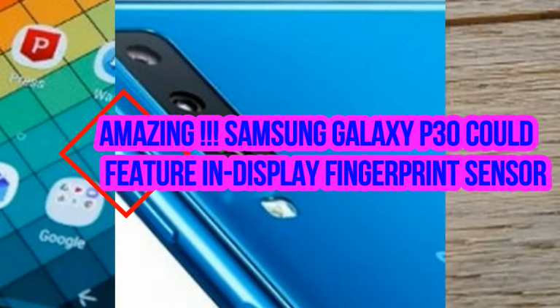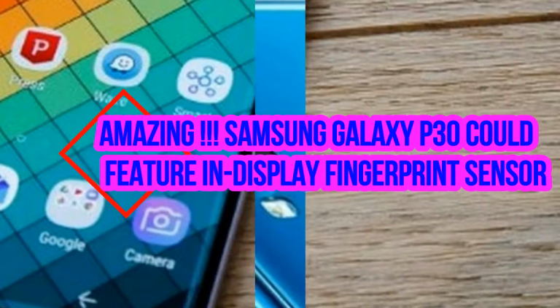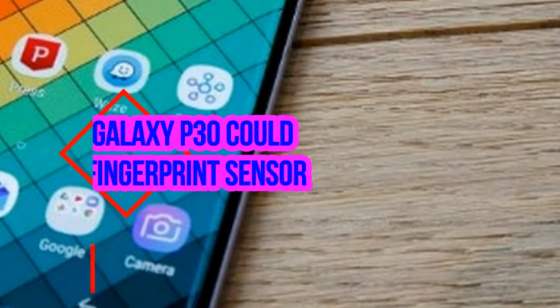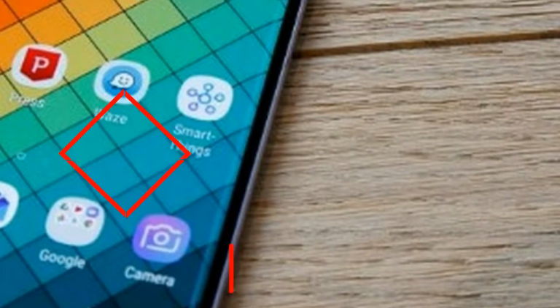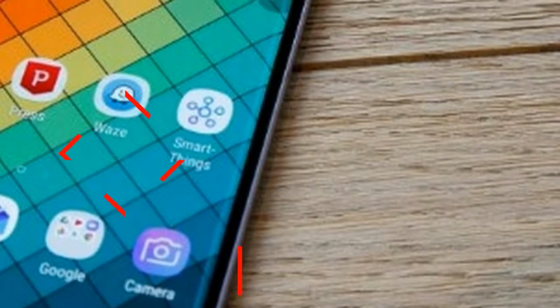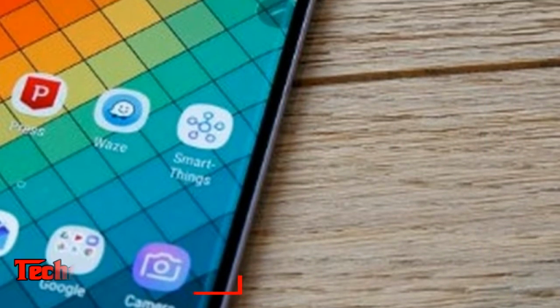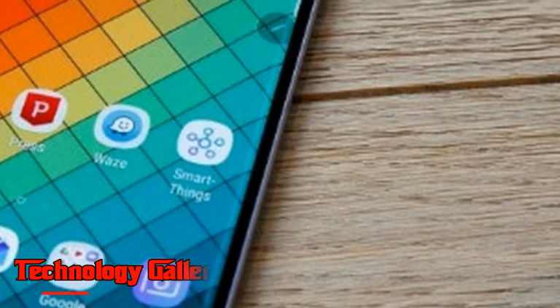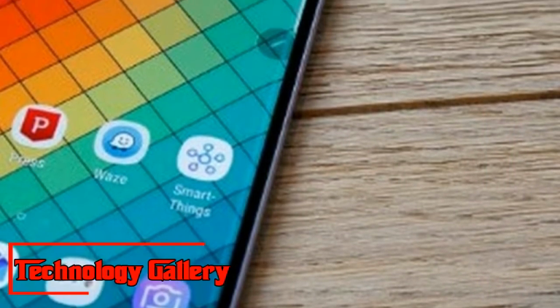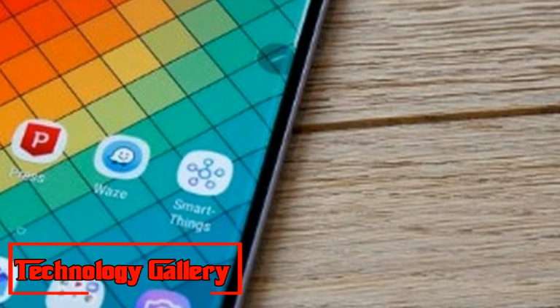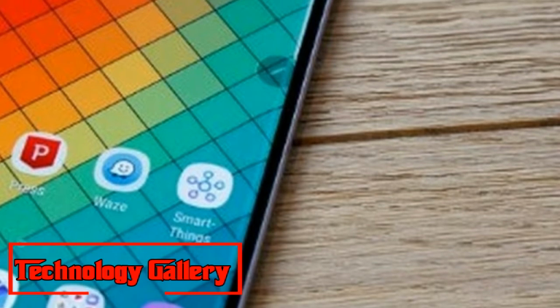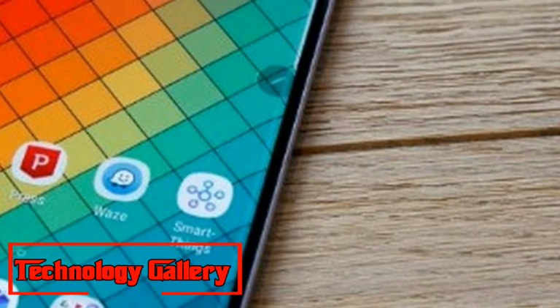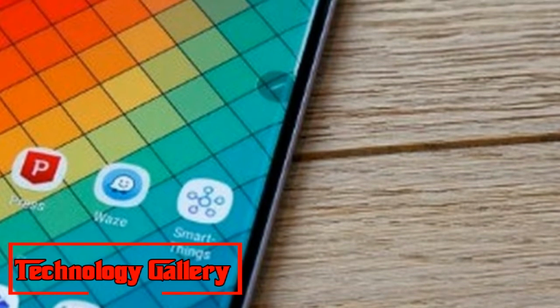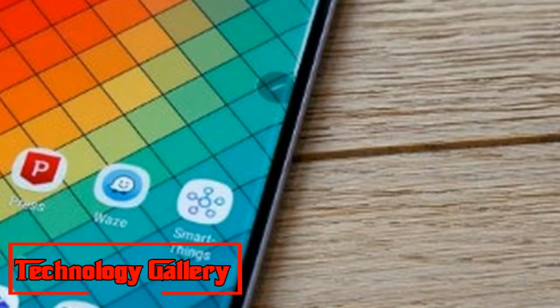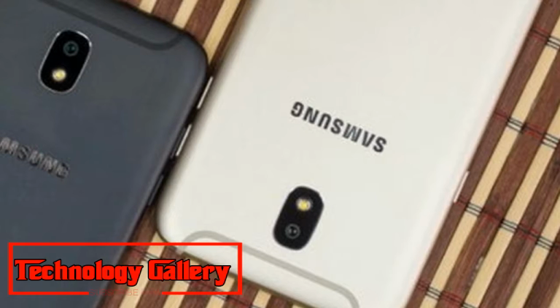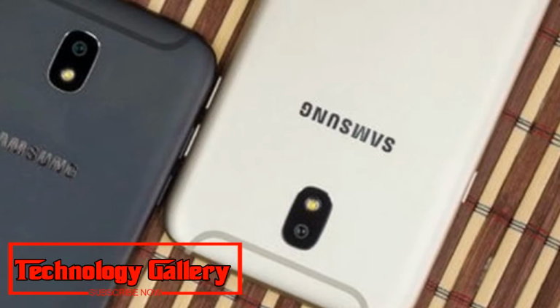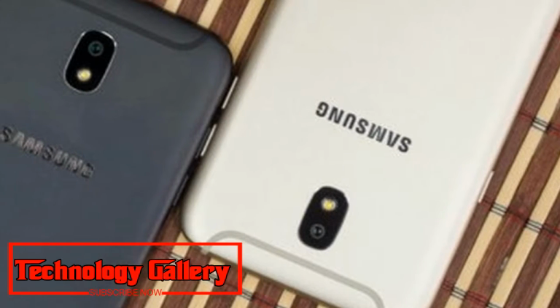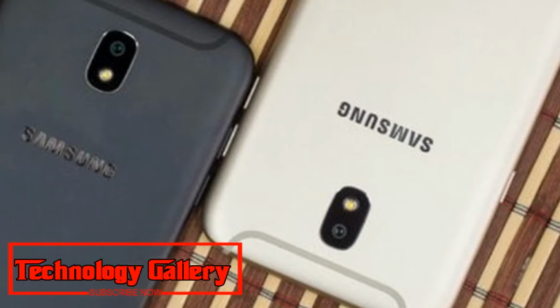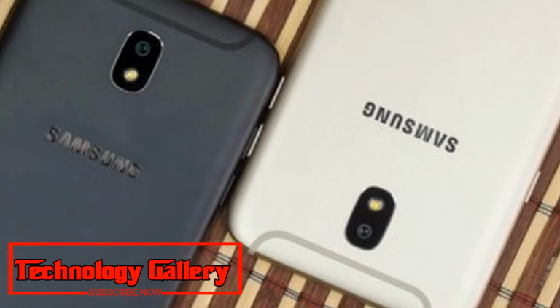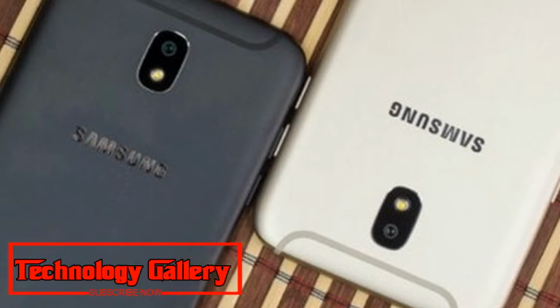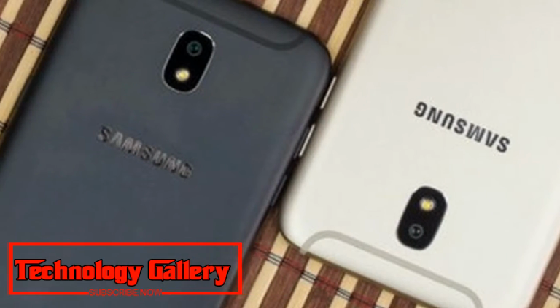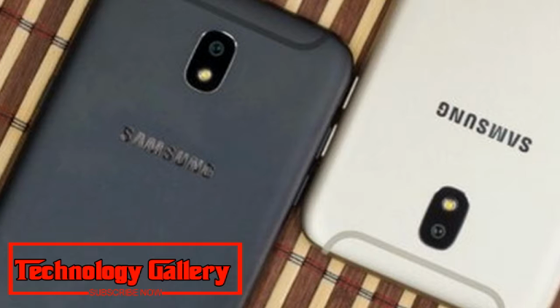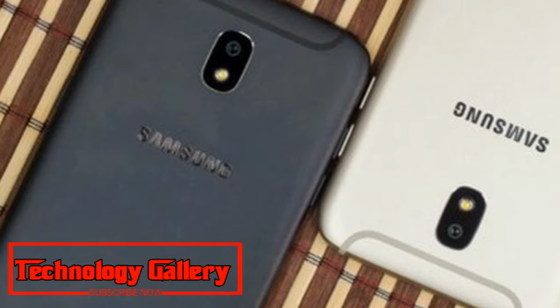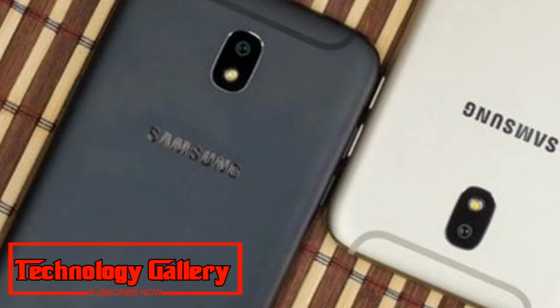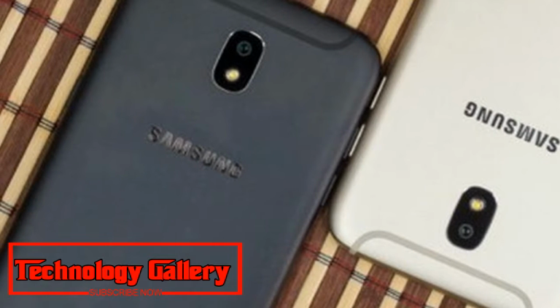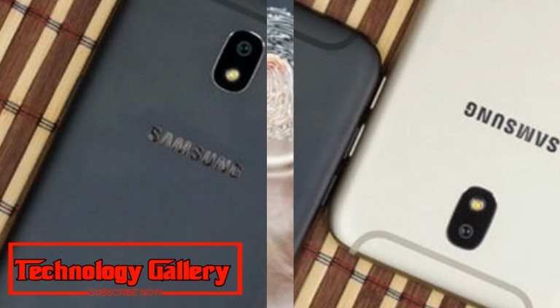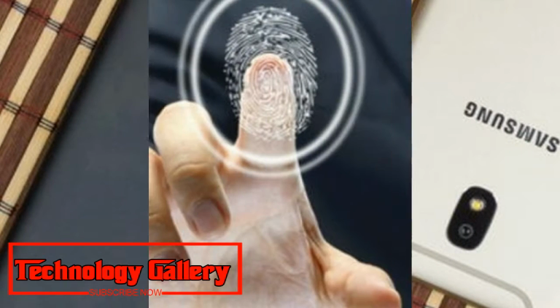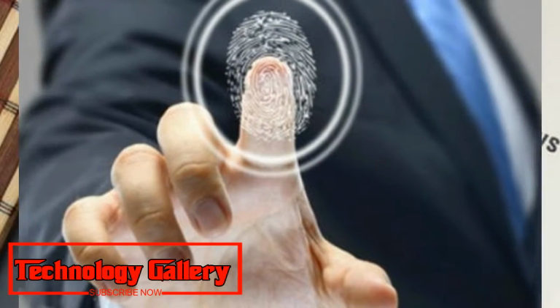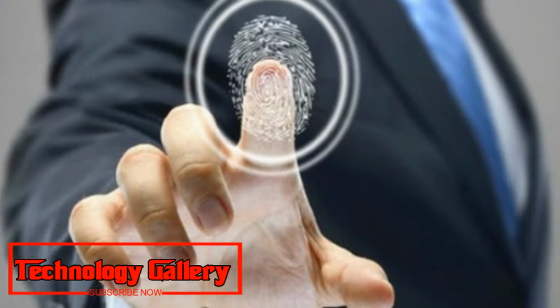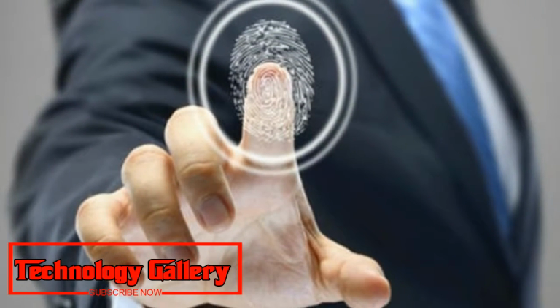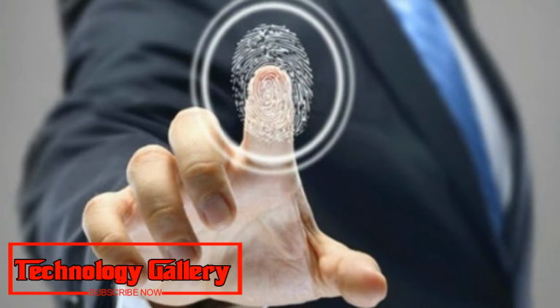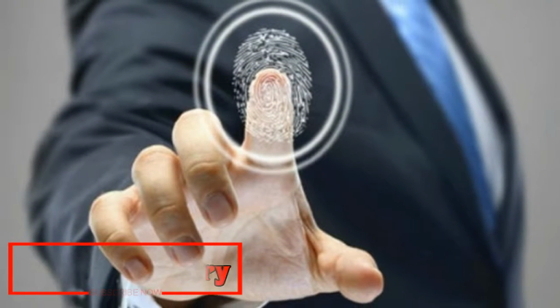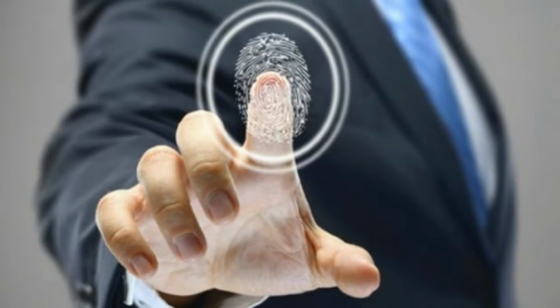Amazing! Samsung Galaxy P30 could feature an in-display fingerprint sensor. Samsung might feature an in-display fingerprint sensor in the Galaxy P30, before the feature is expected in the Galaxy S10.